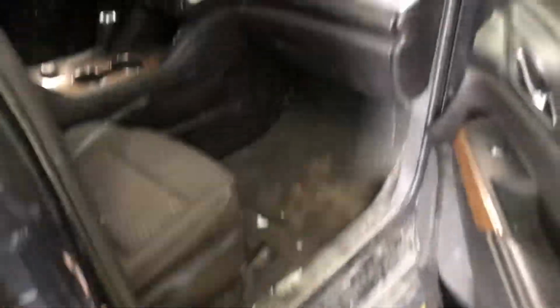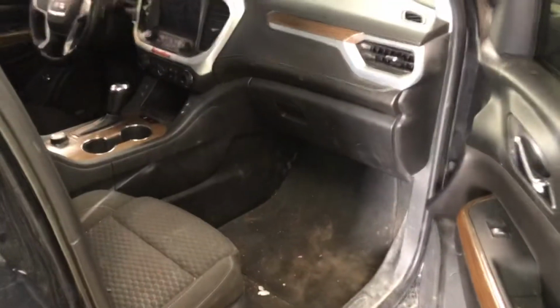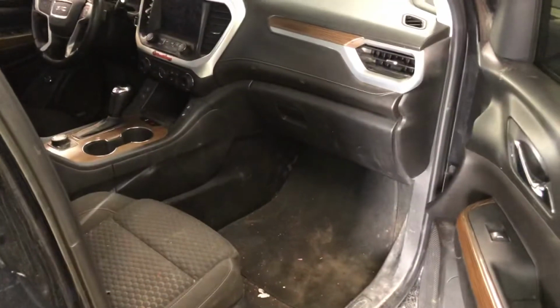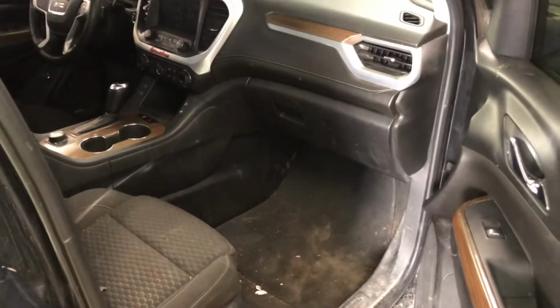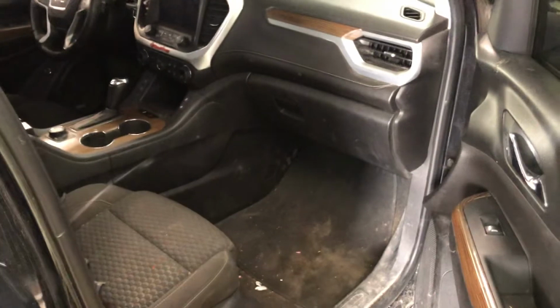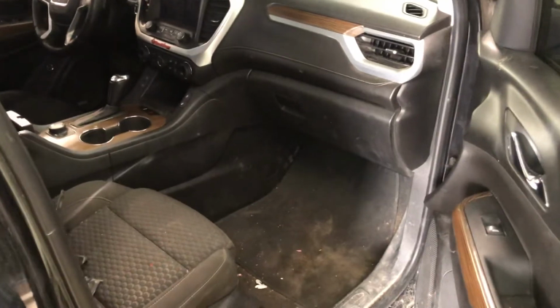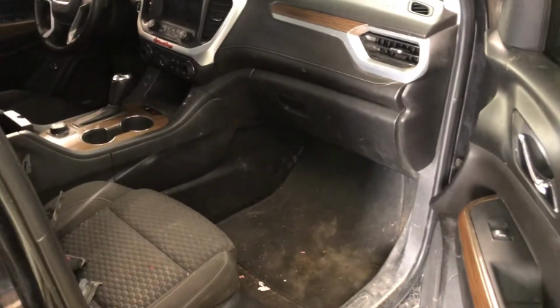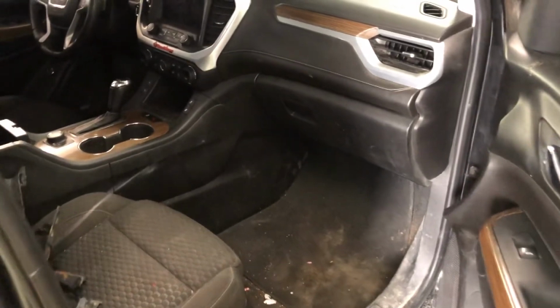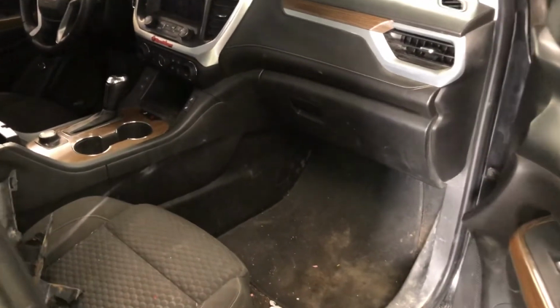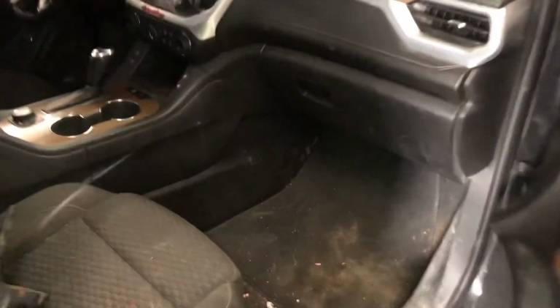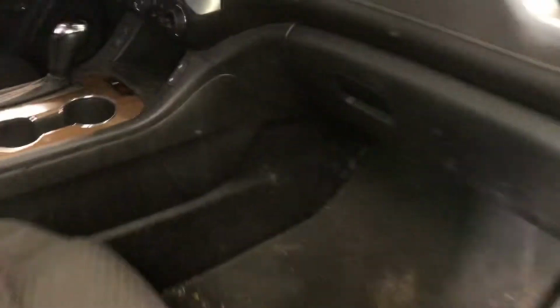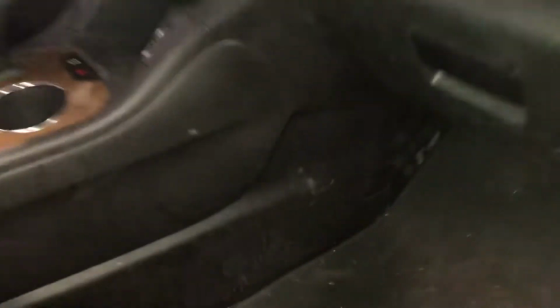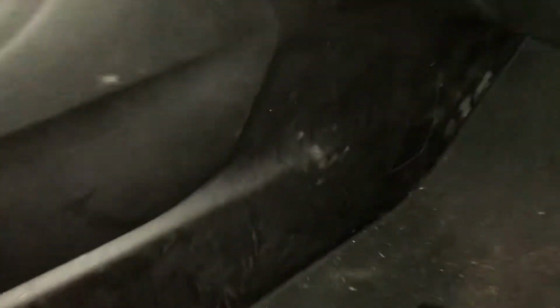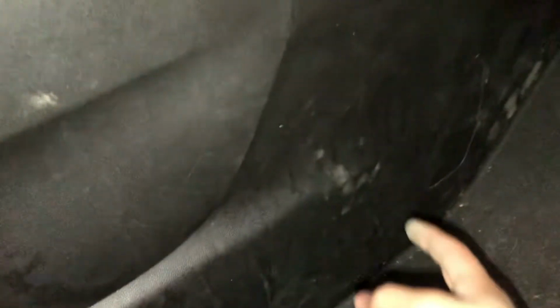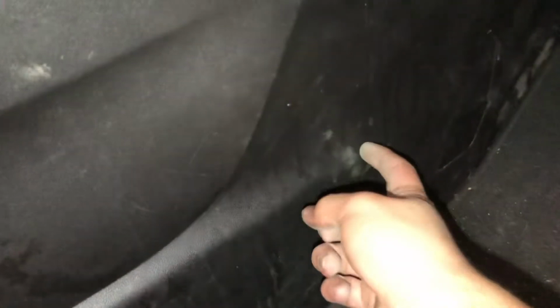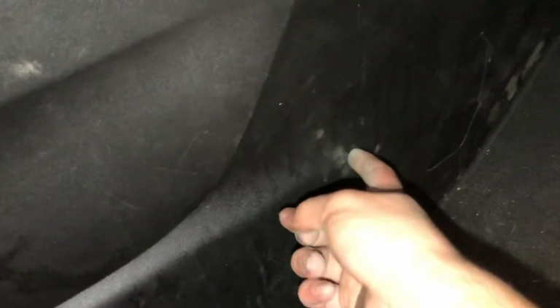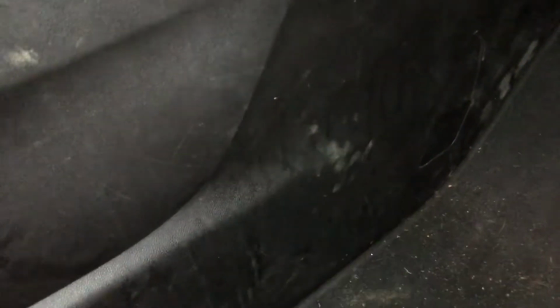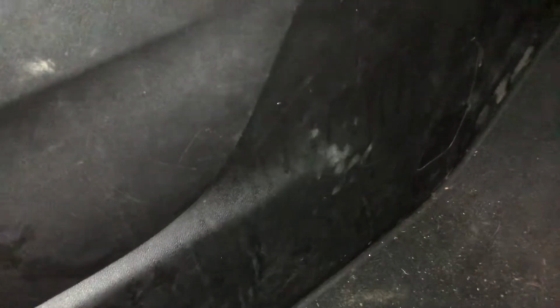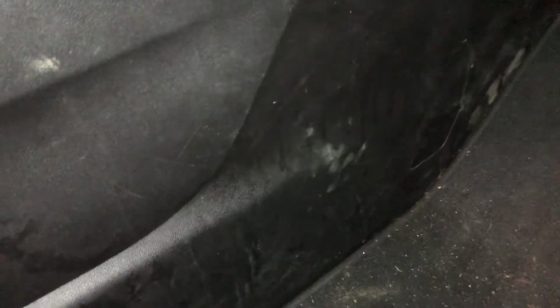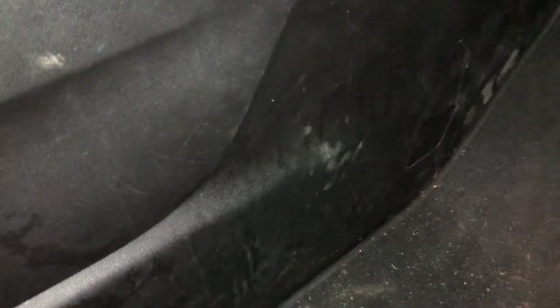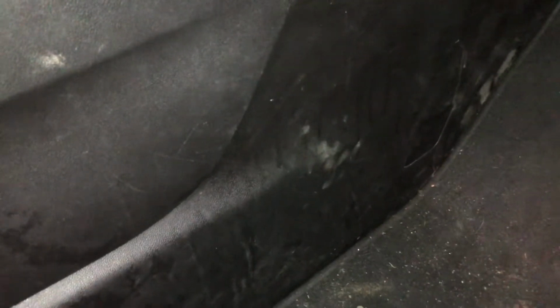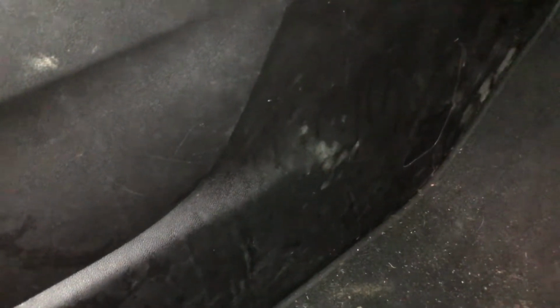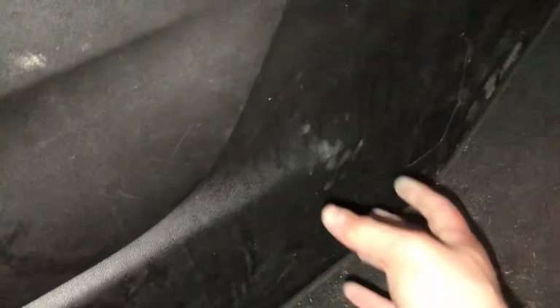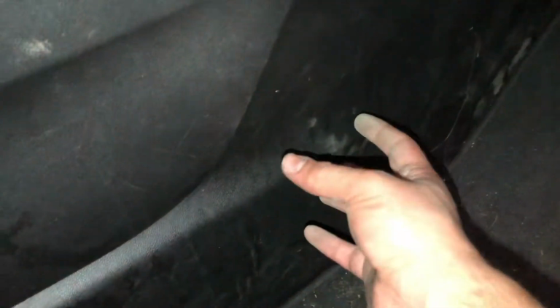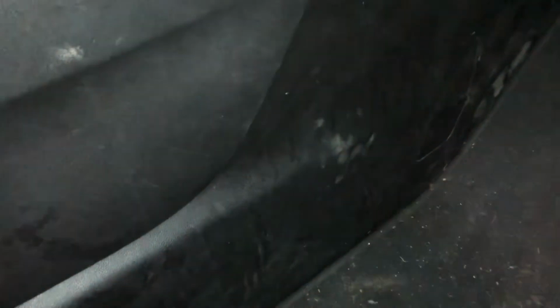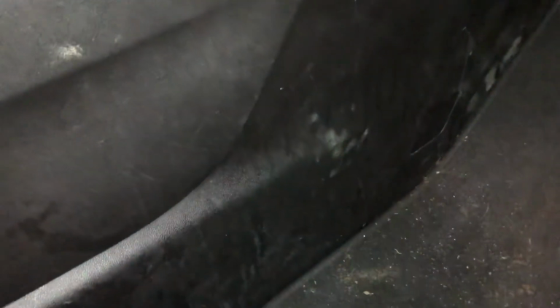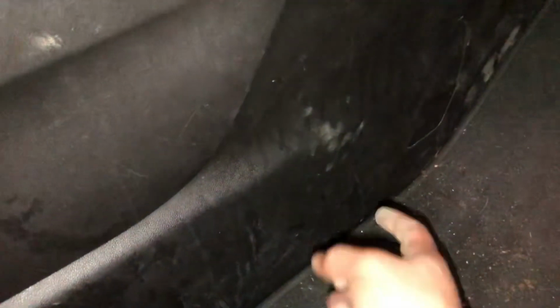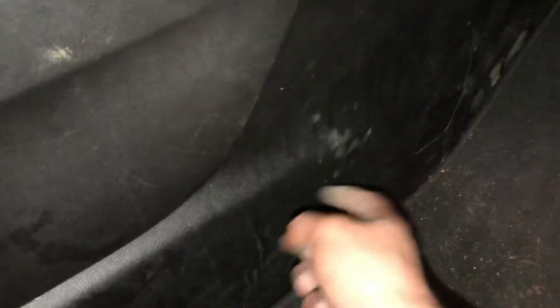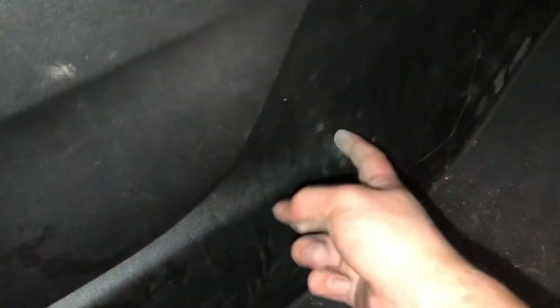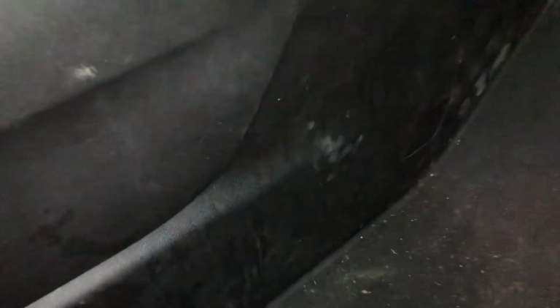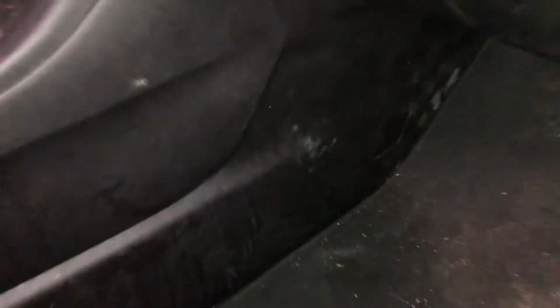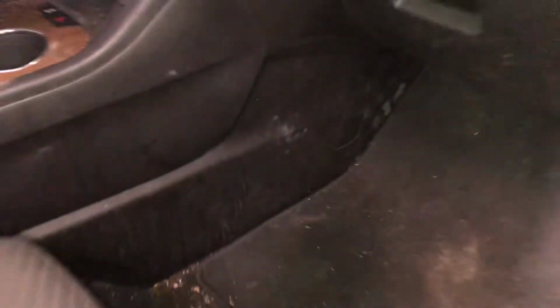The third fuse box location is located on the passenger side of the car, right over here. All you're going to want to do is just remove this entire cover out of the way, and you should see the fuses located over there.